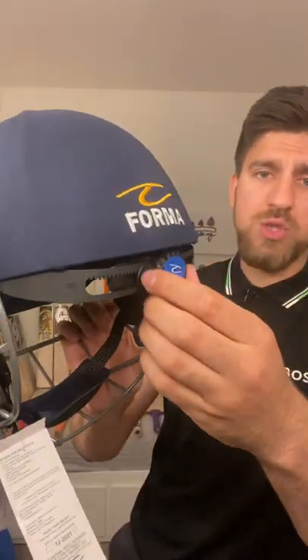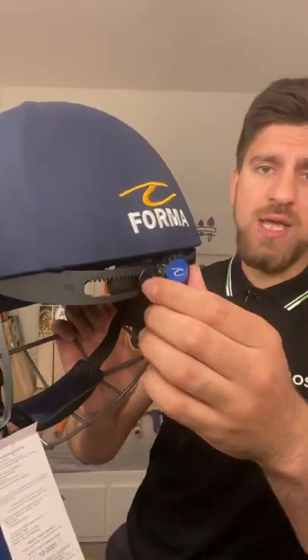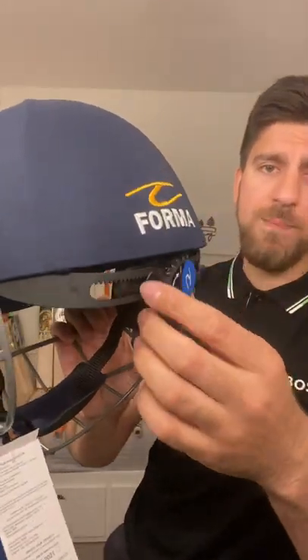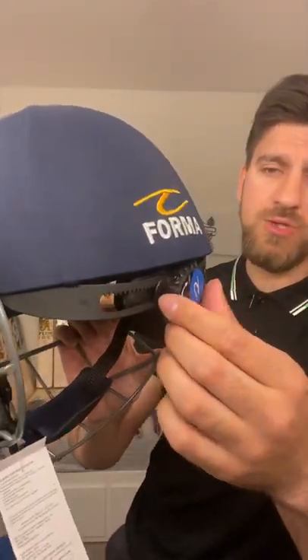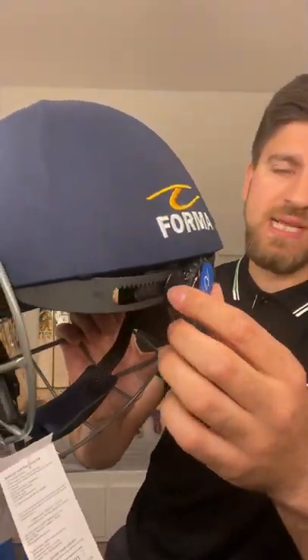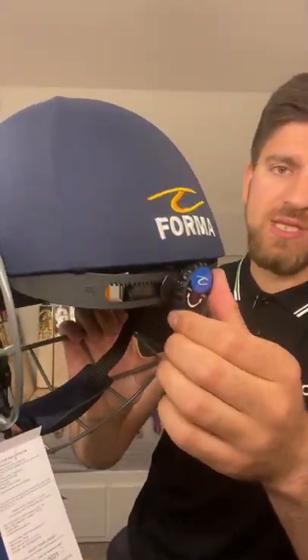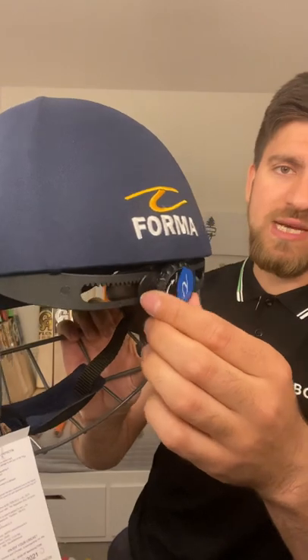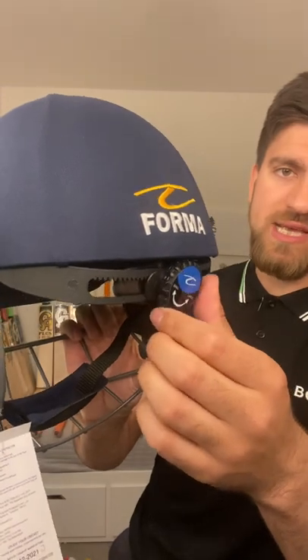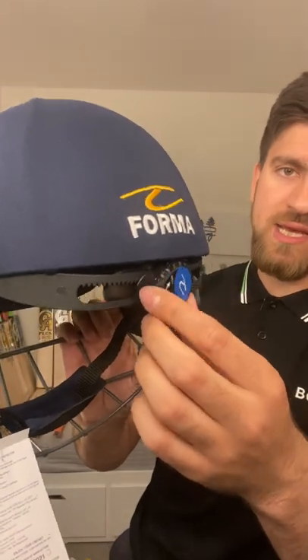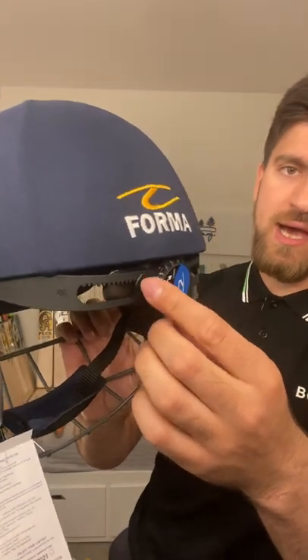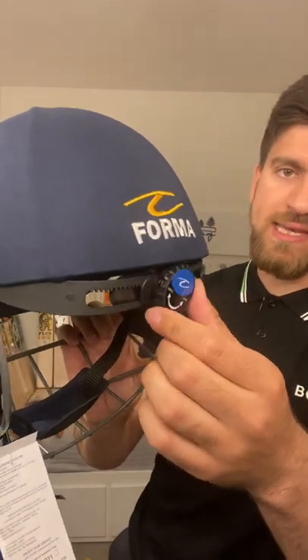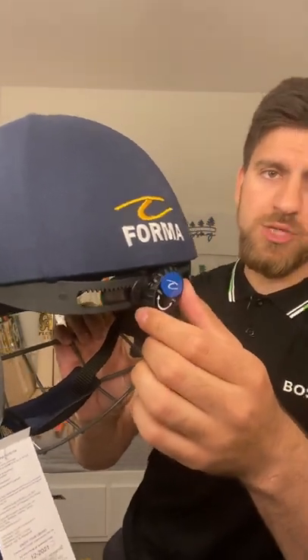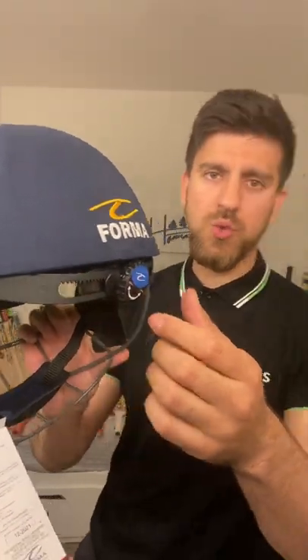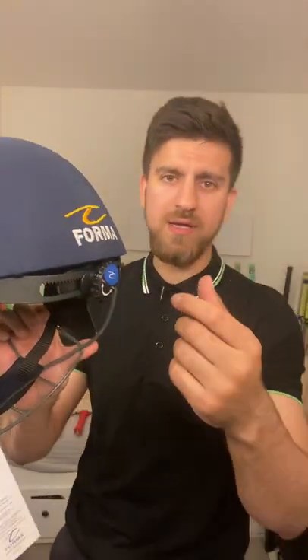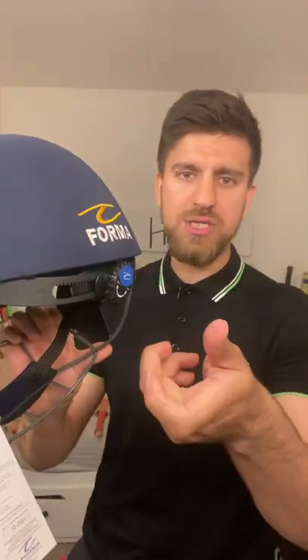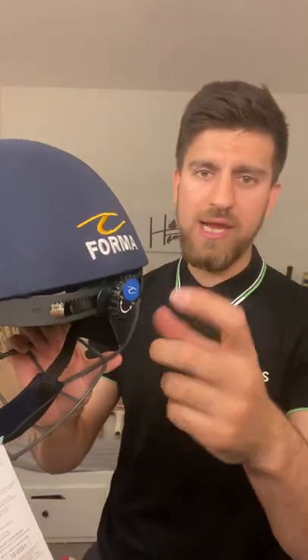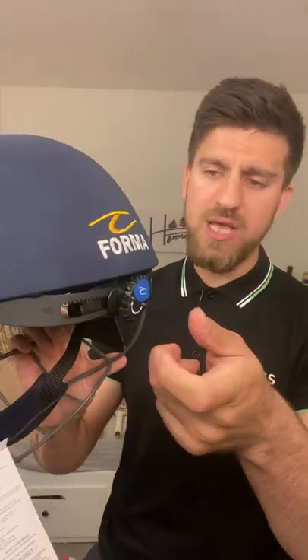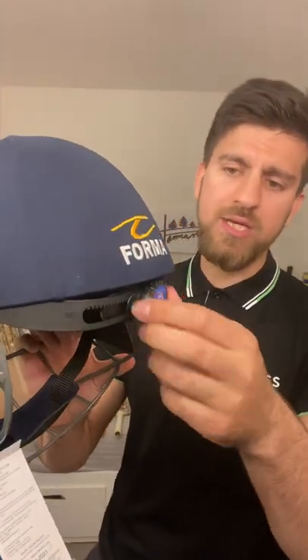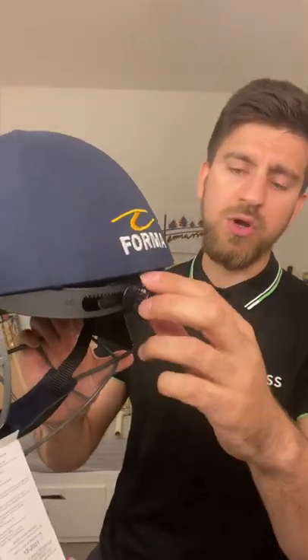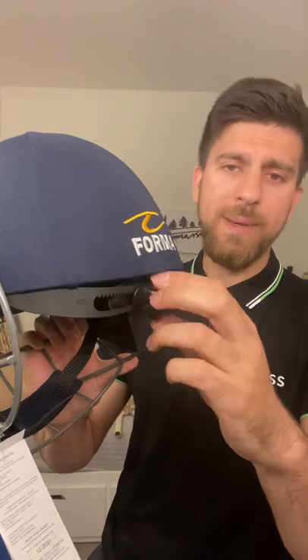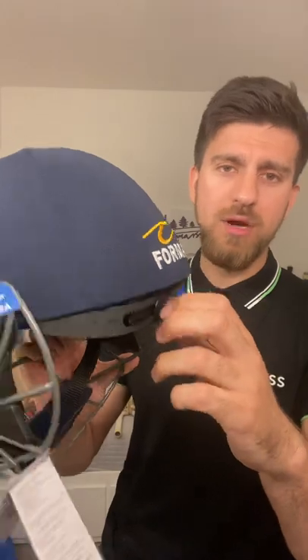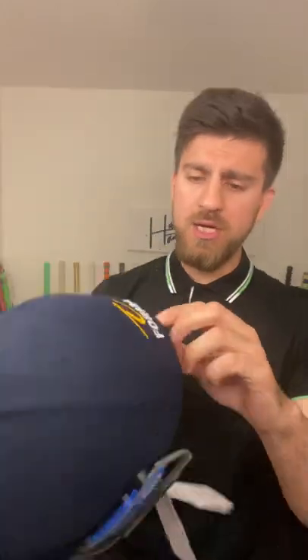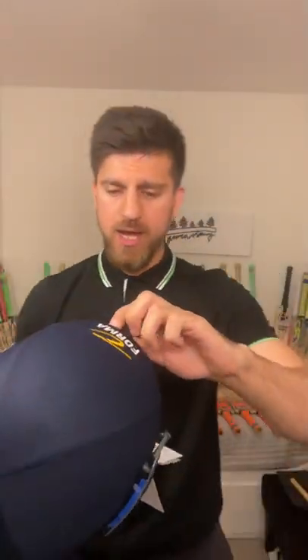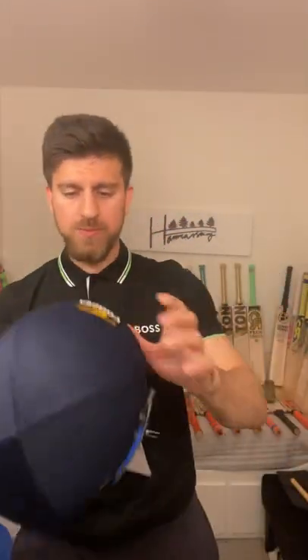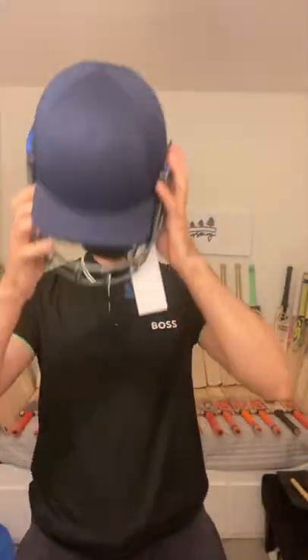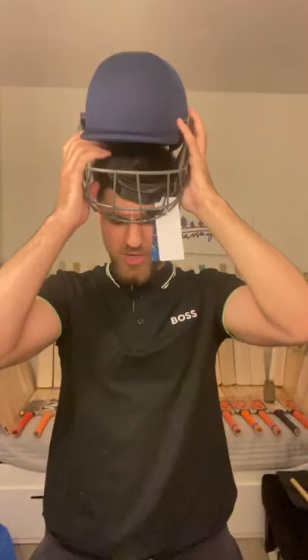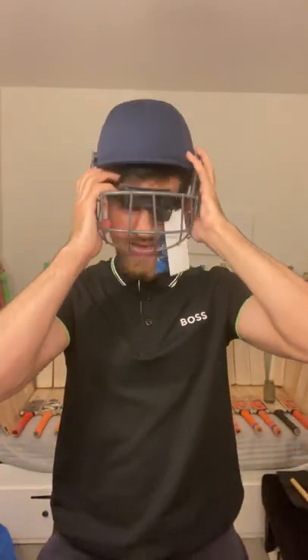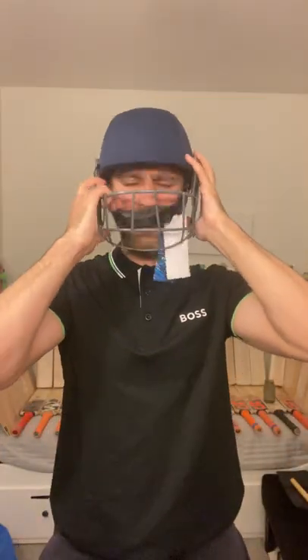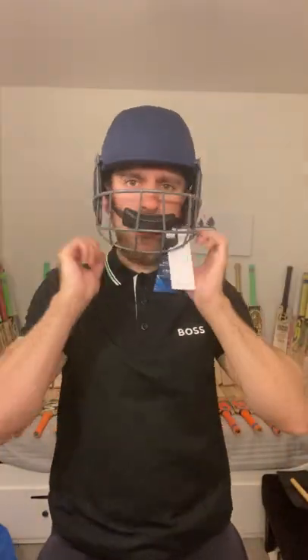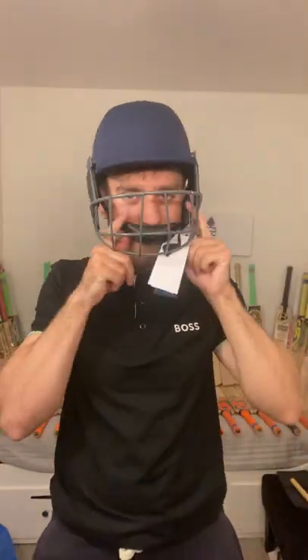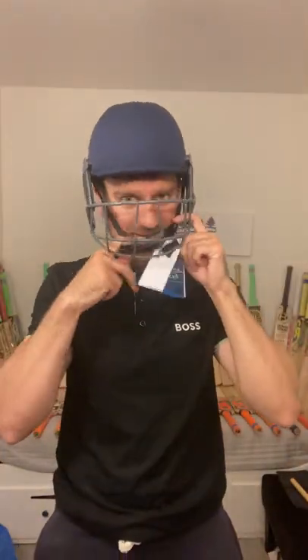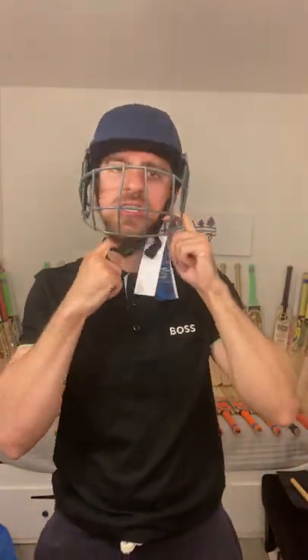This mechanism here allows you to either enlarge or make the helmet smaller. I'll put it on my head to show you exactly how it looks.